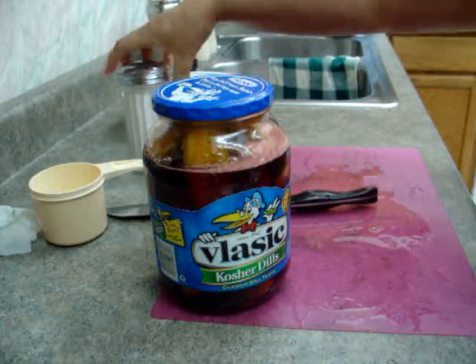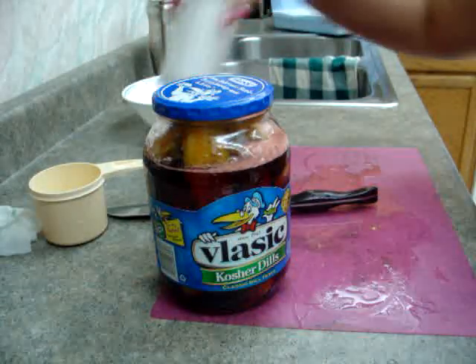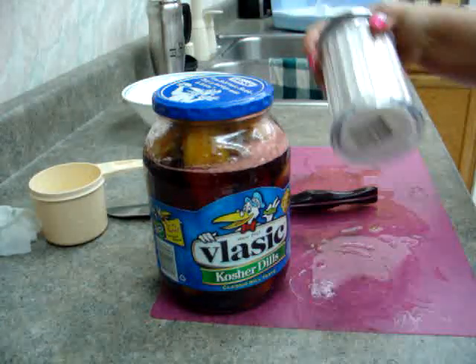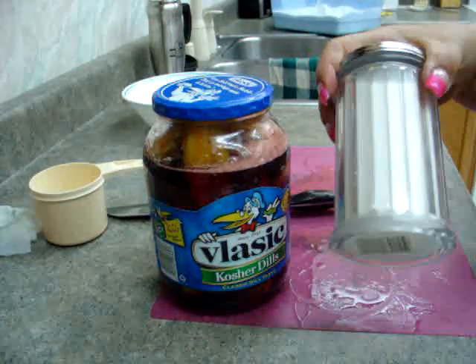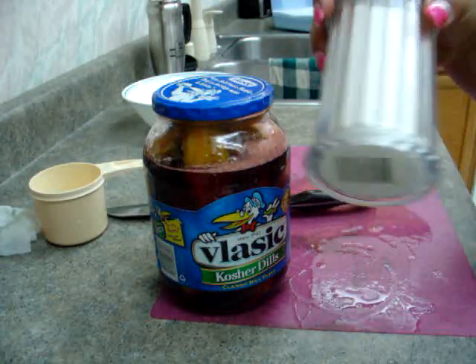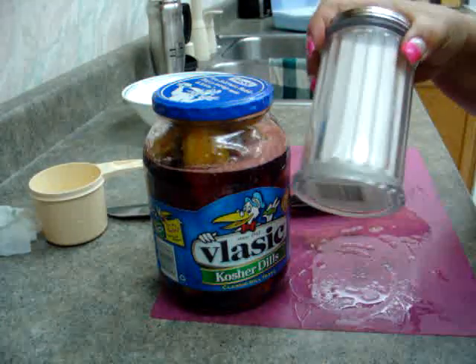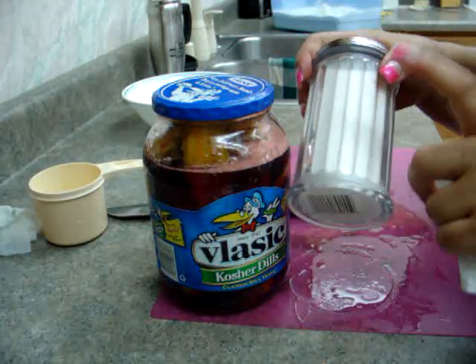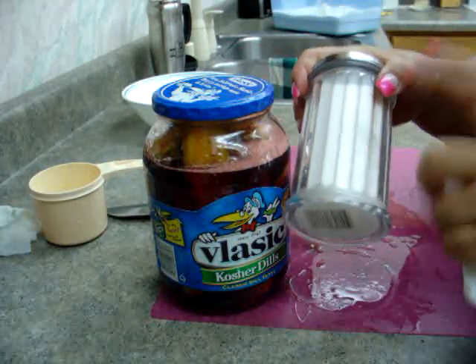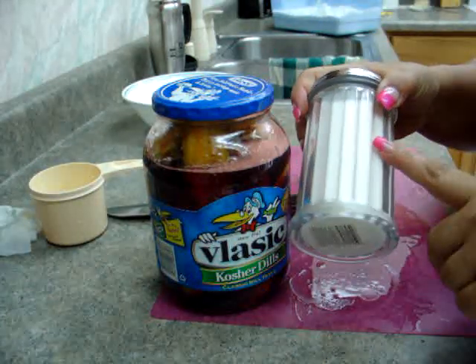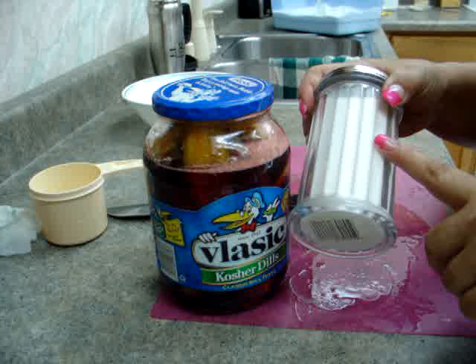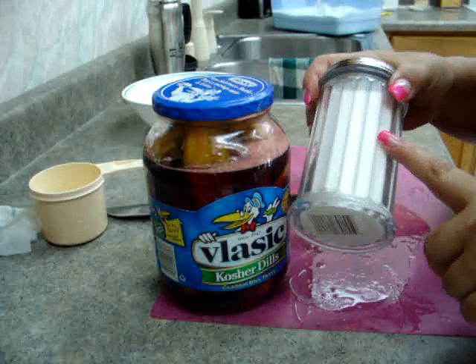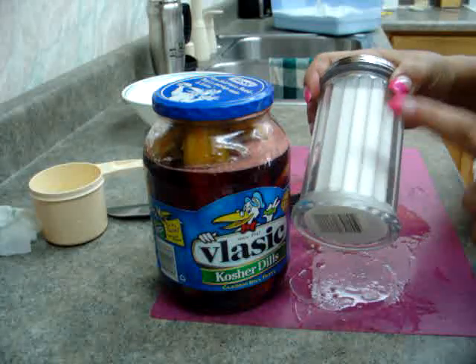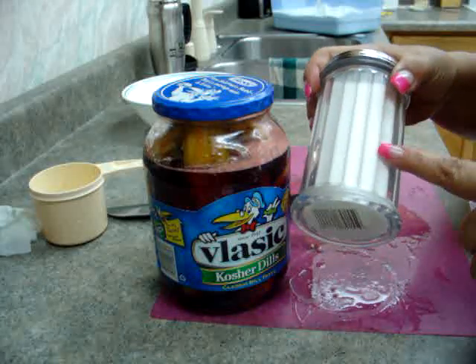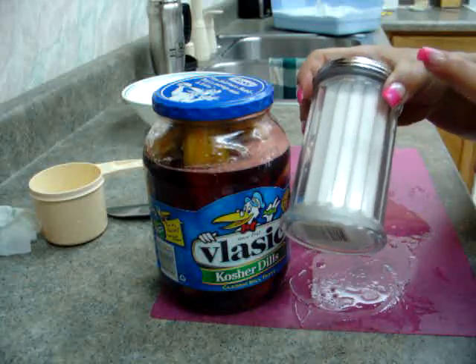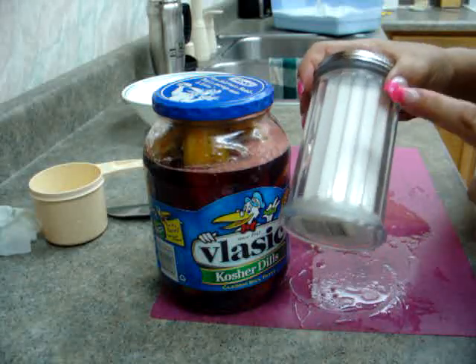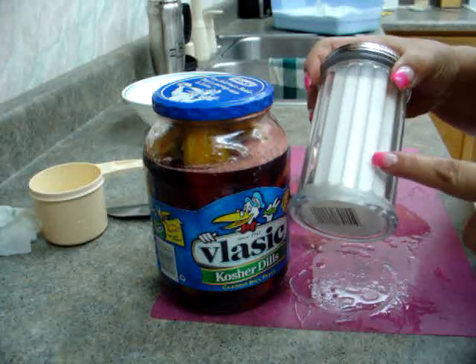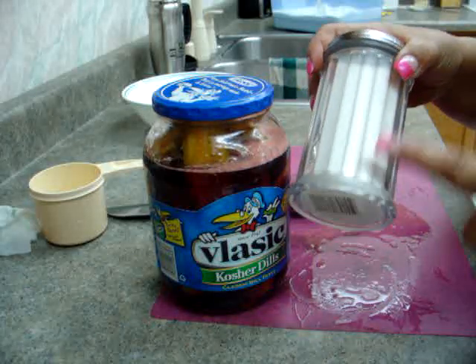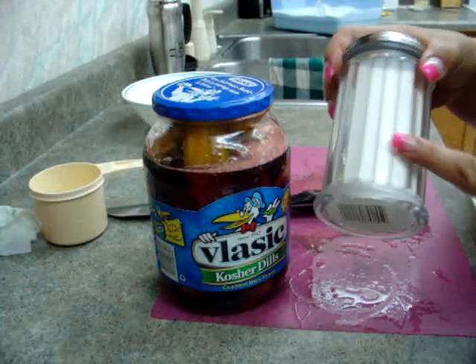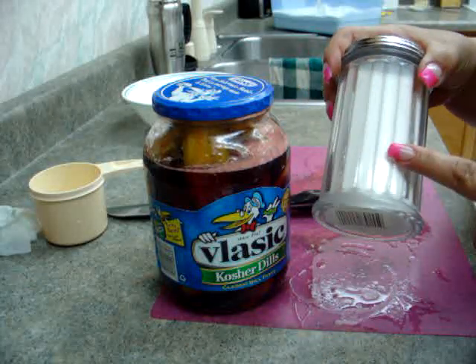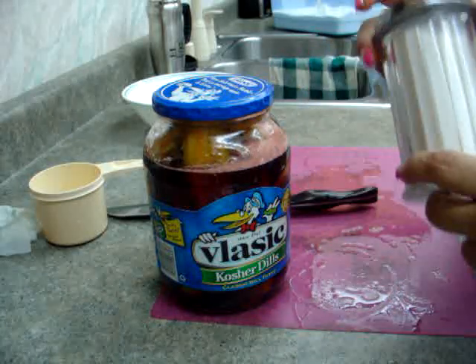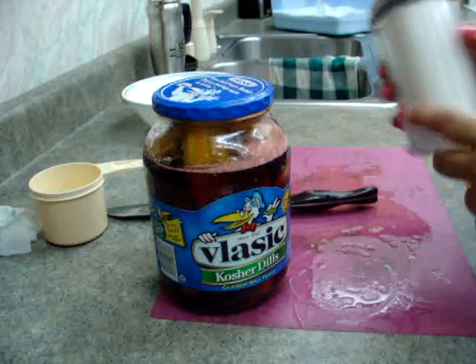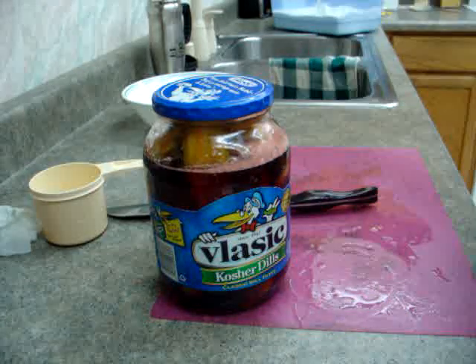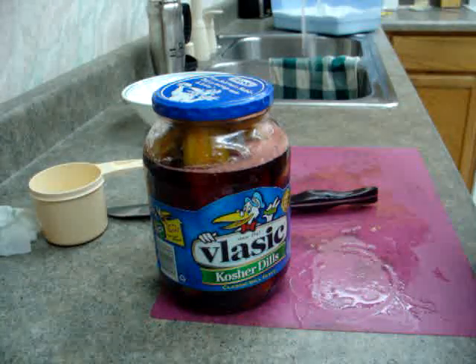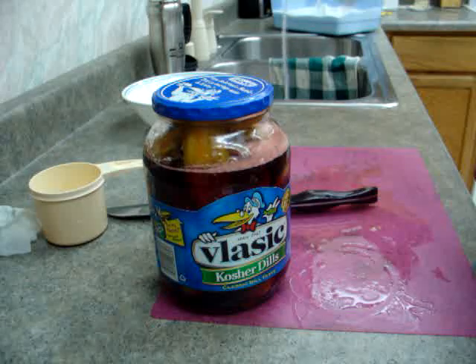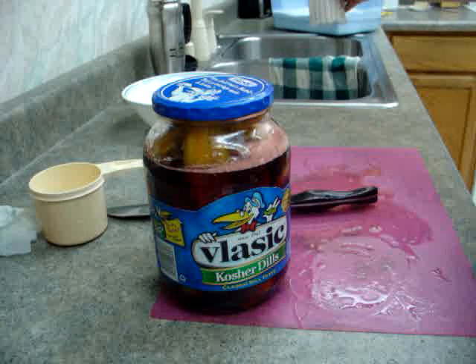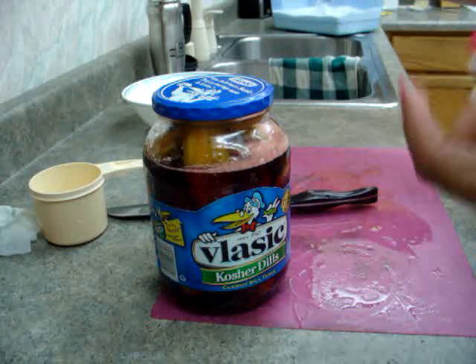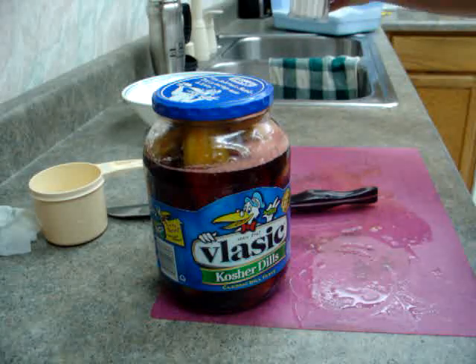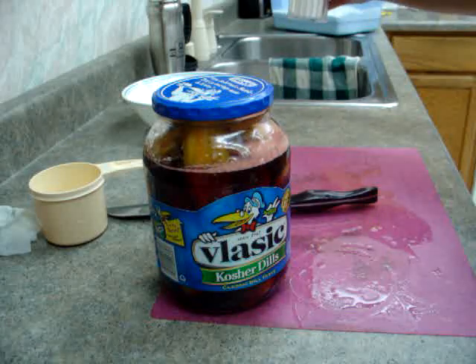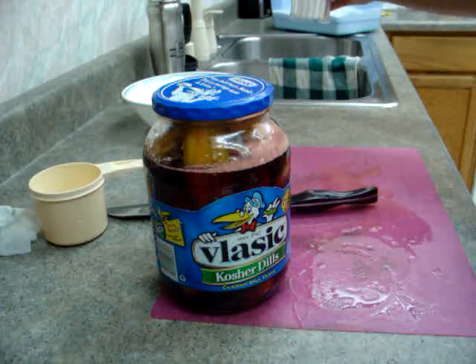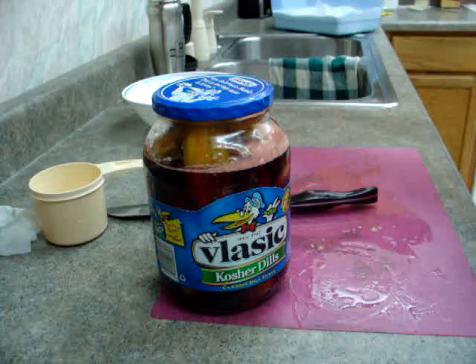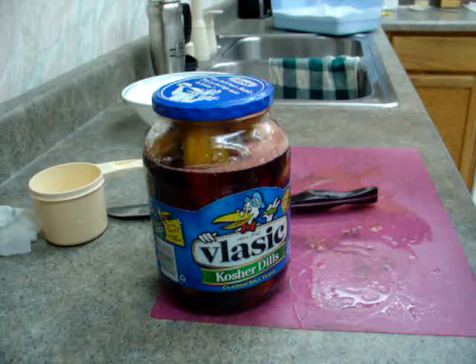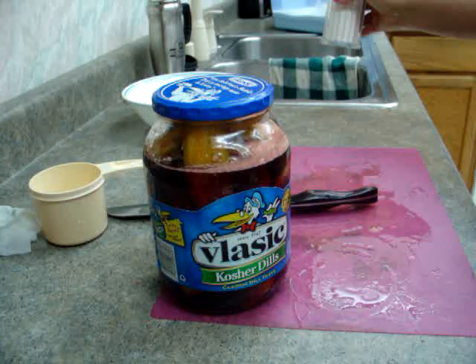Just for a side note, you just saw me using this. If you don't have one of these, trust me, it does a world of good. If you have kids, they pour a little bit and they don't make a mess.